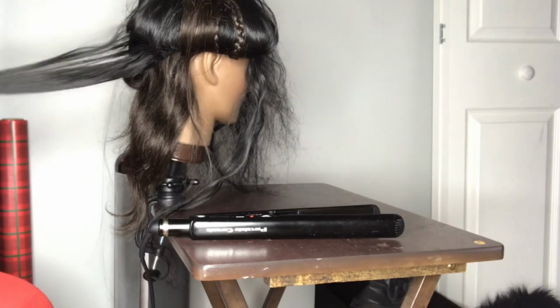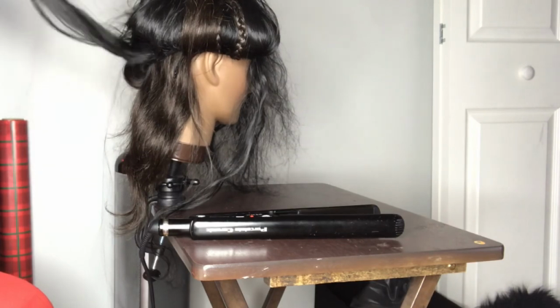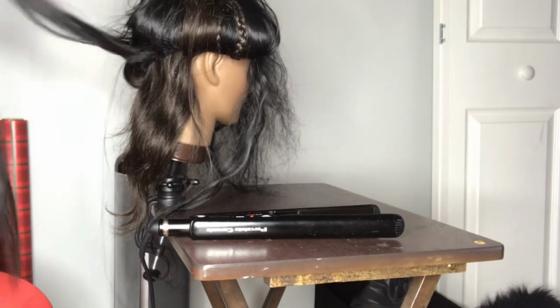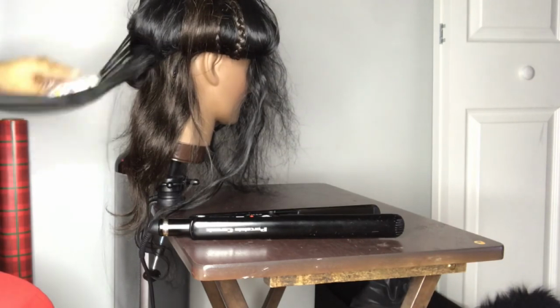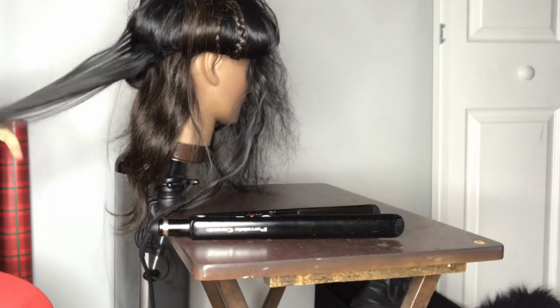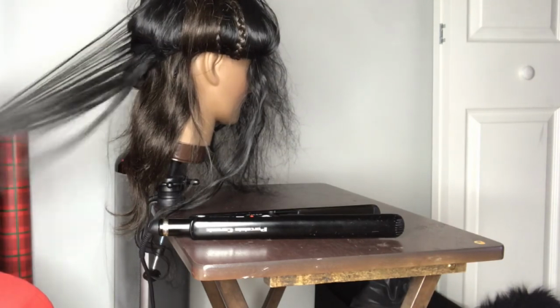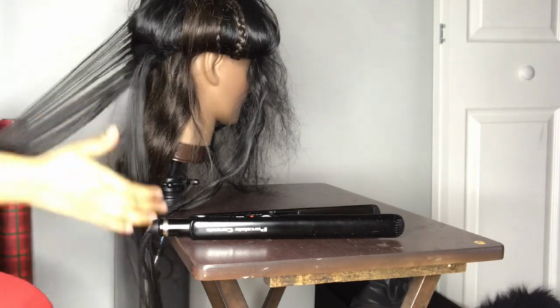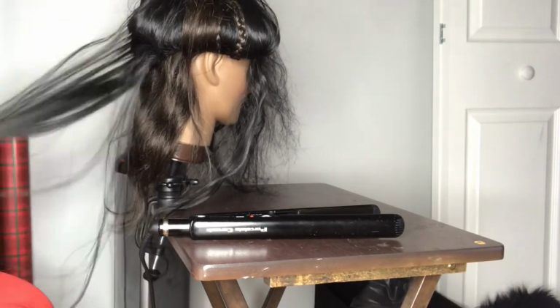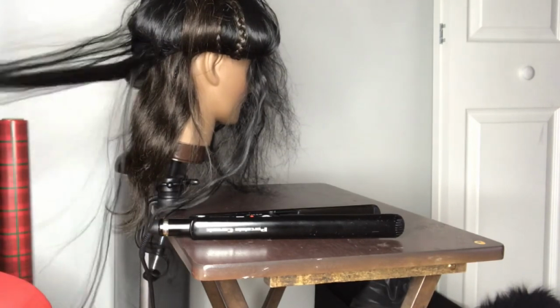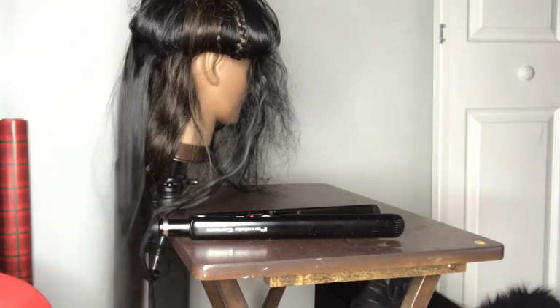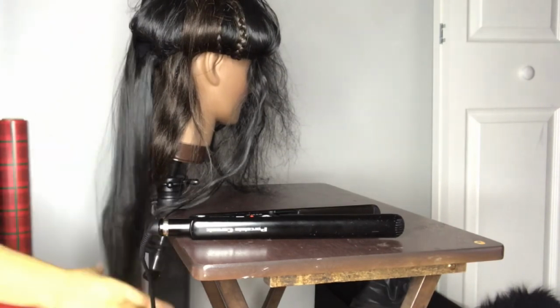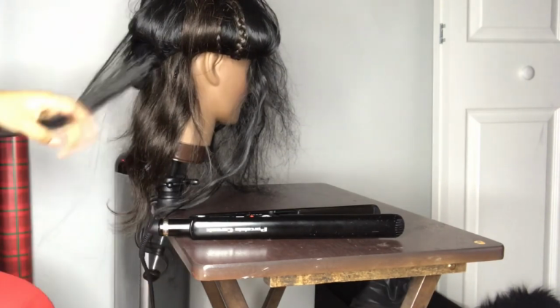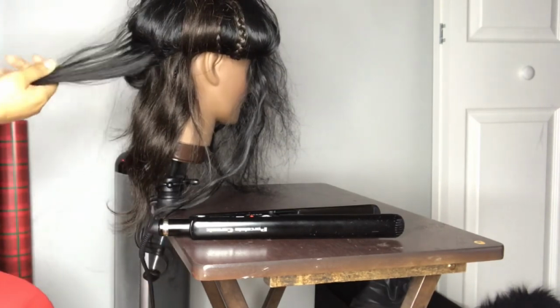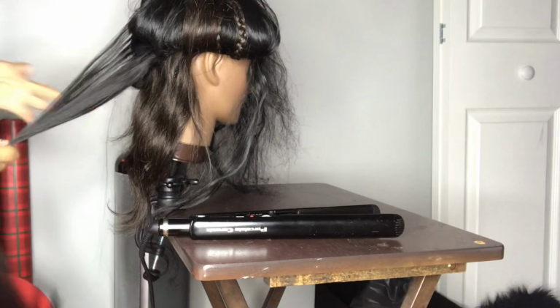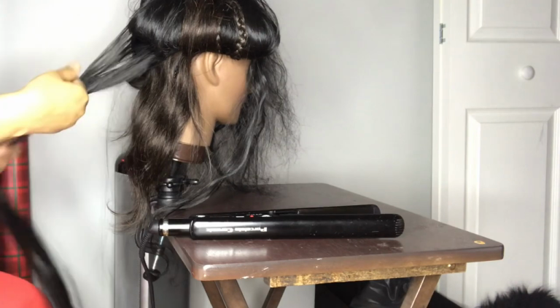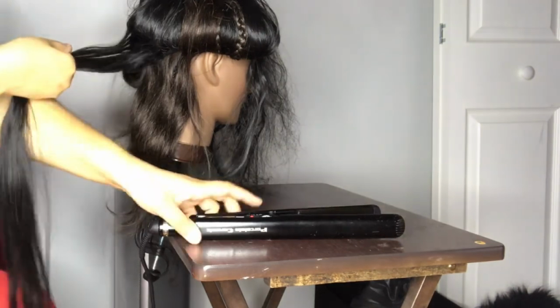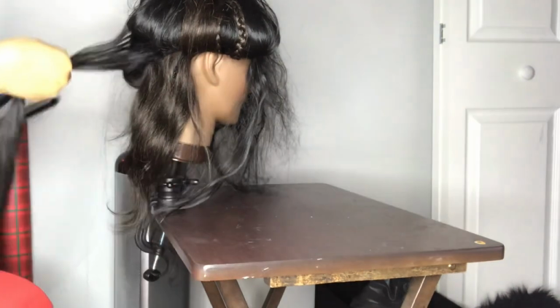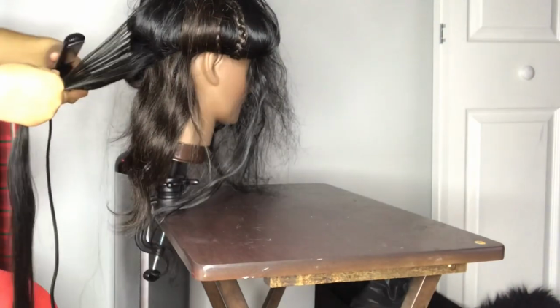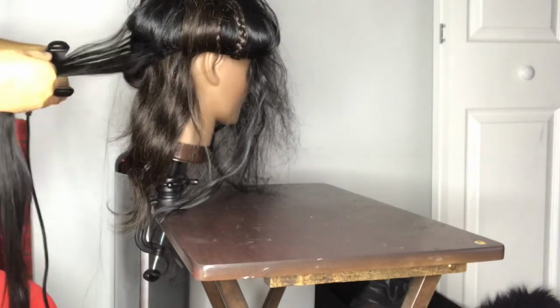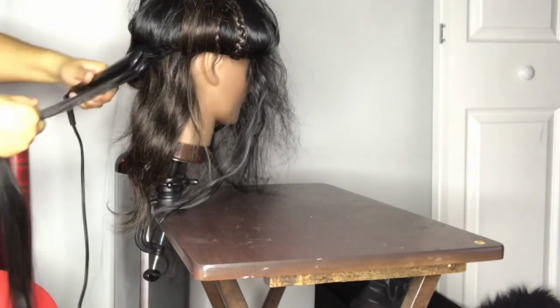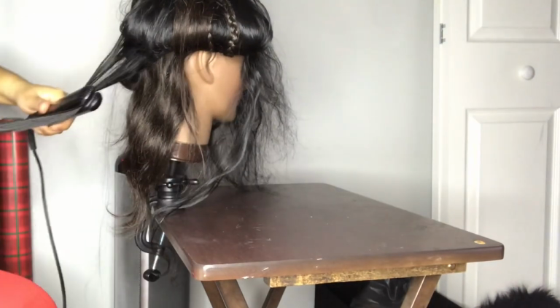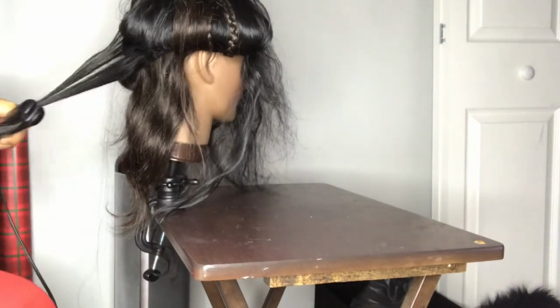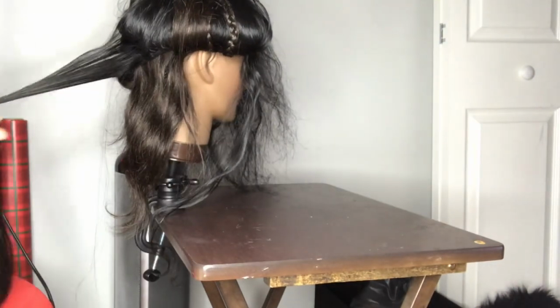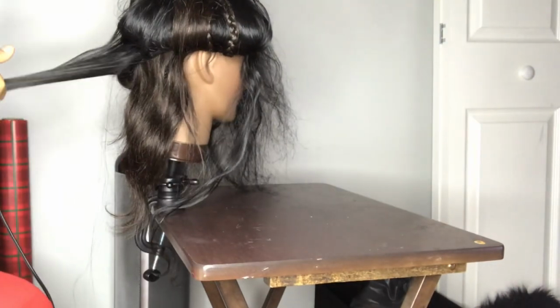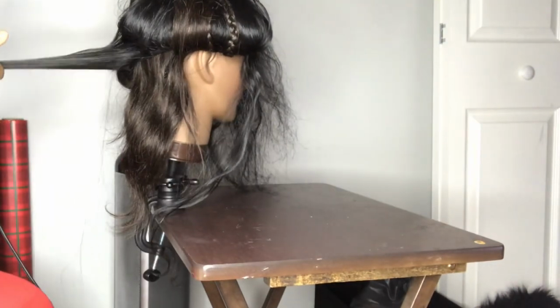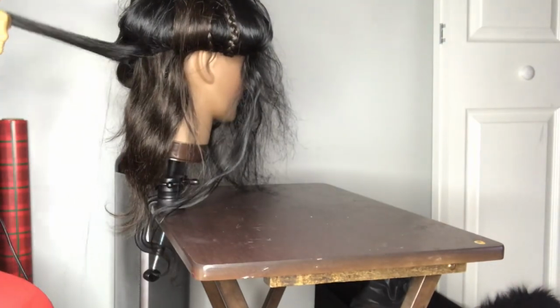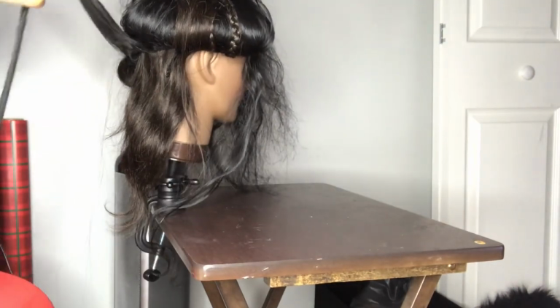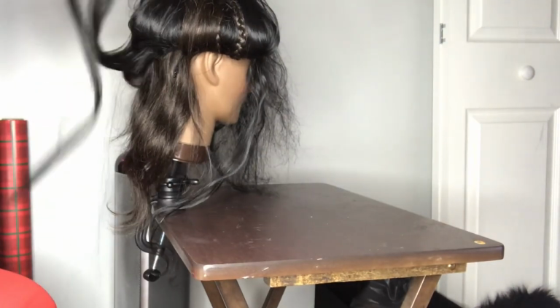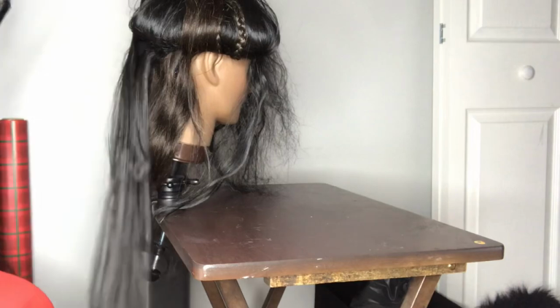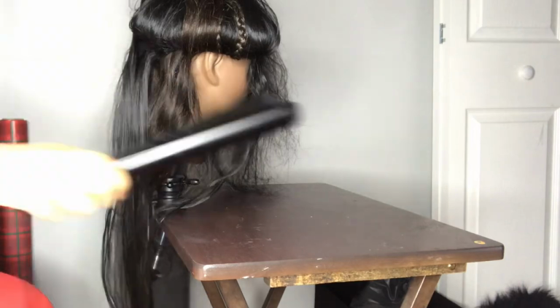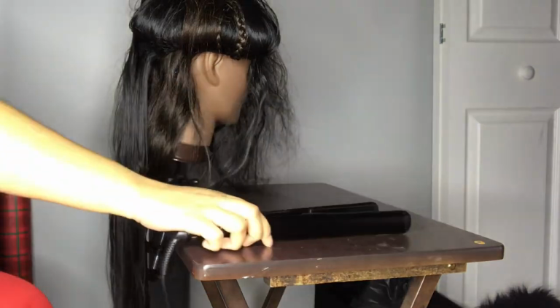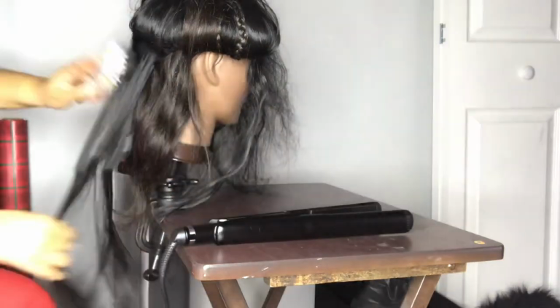Don't mind the brown hair that's sticking up as I flat iron — that is just the mannequin hair. I didn't feel like braiding the hair or putting a wig cap on it, so I just slapped the wig on there, so yeah.